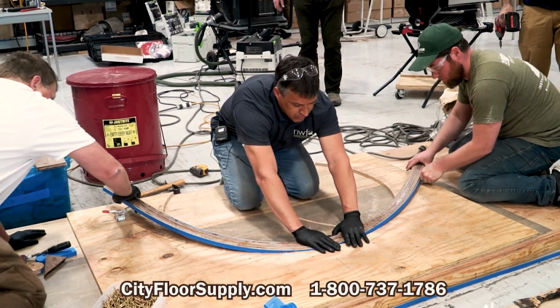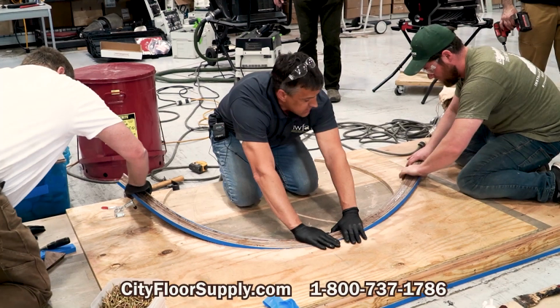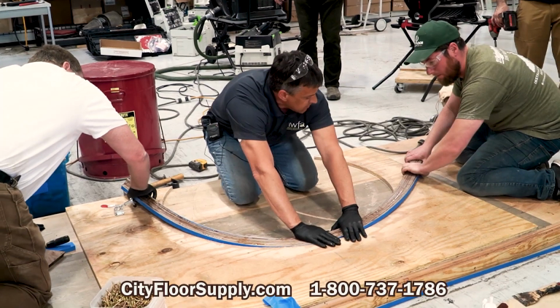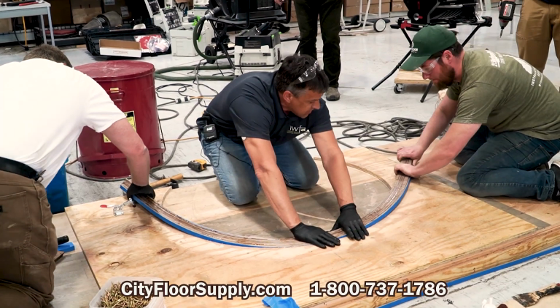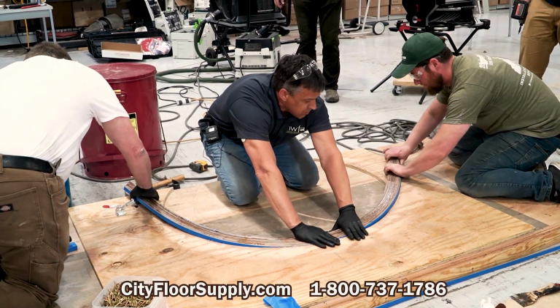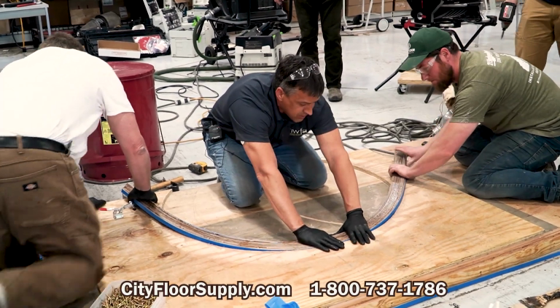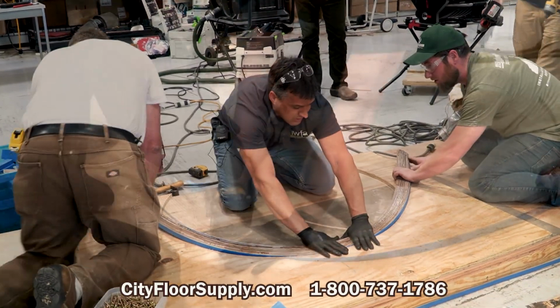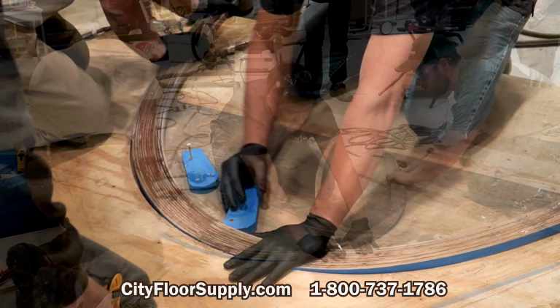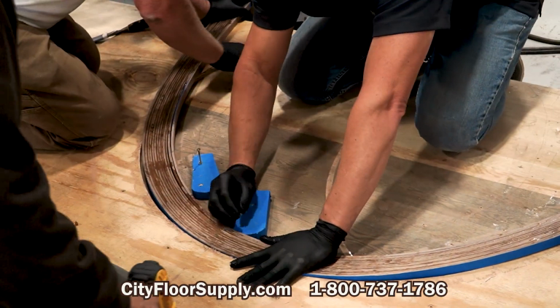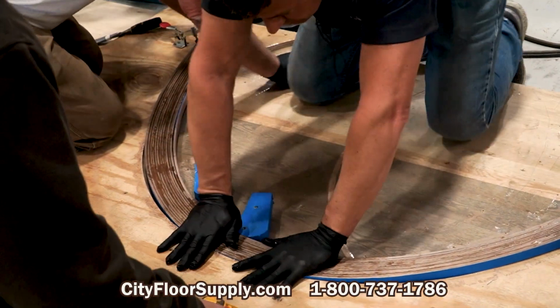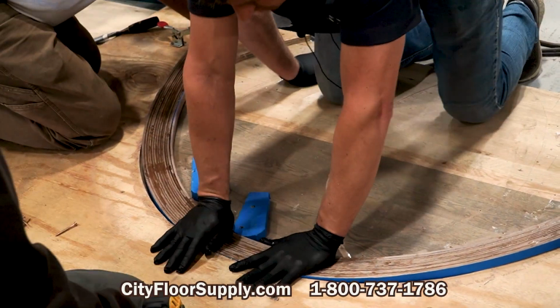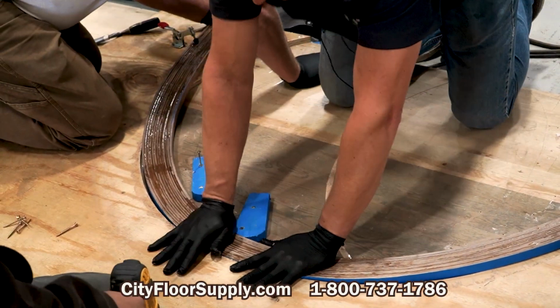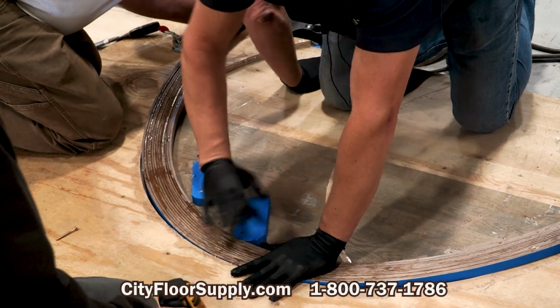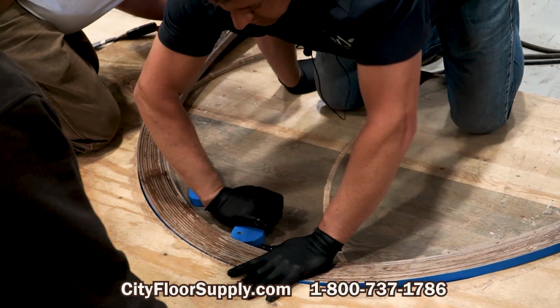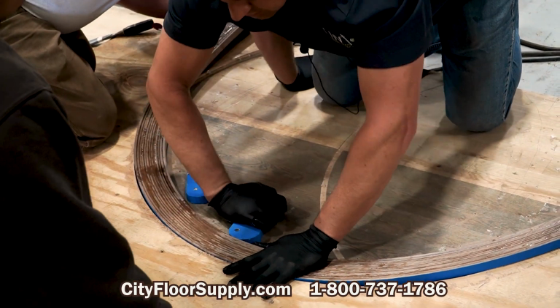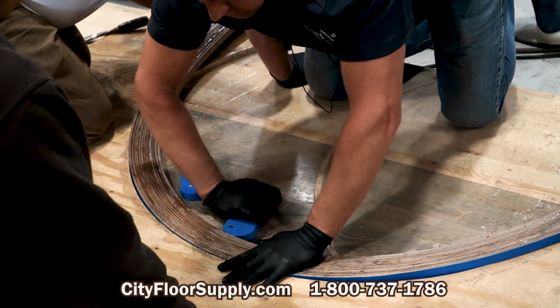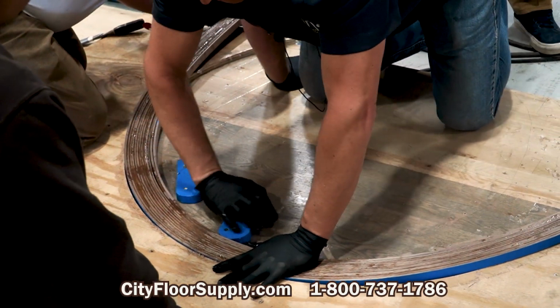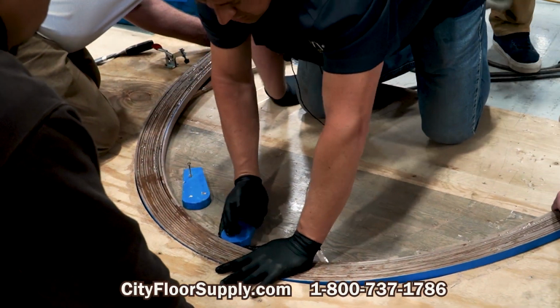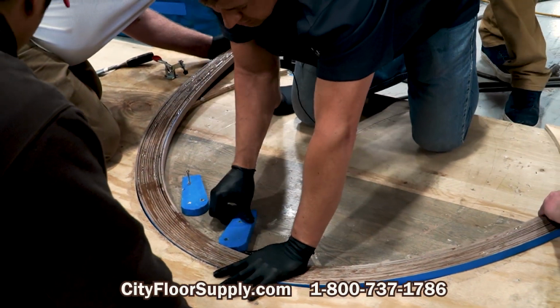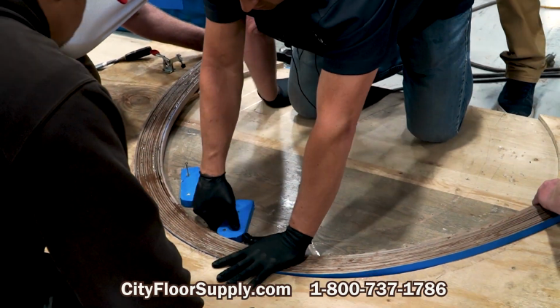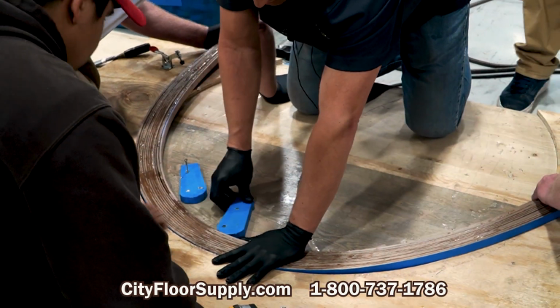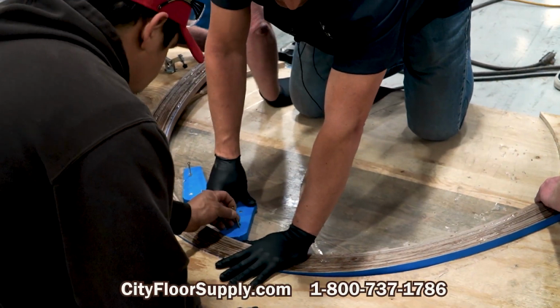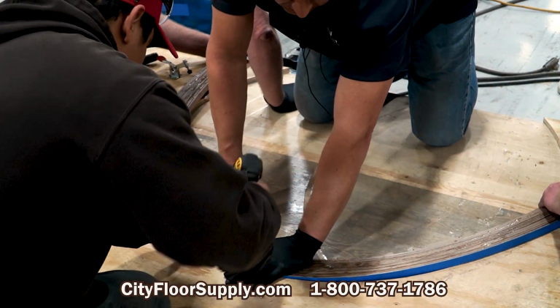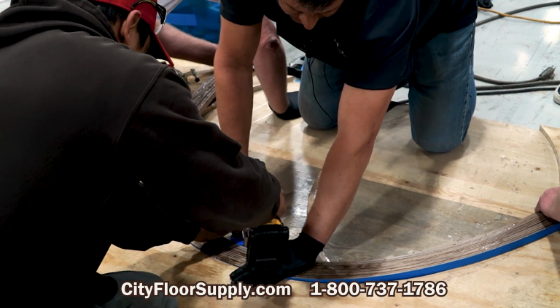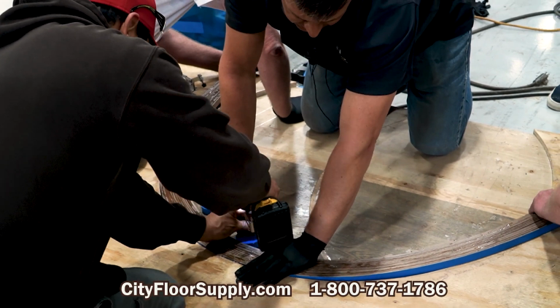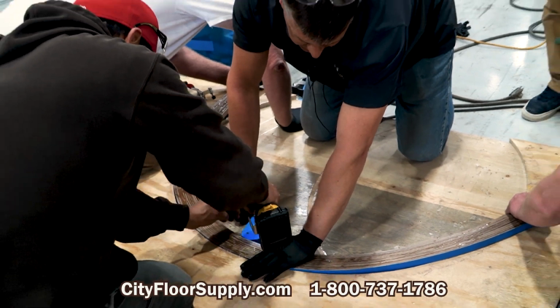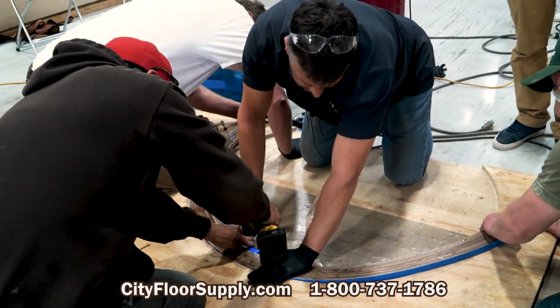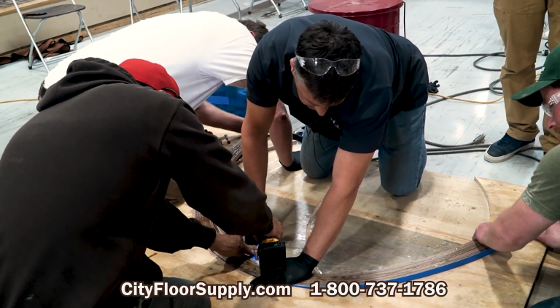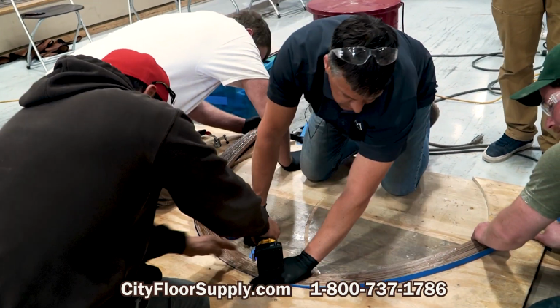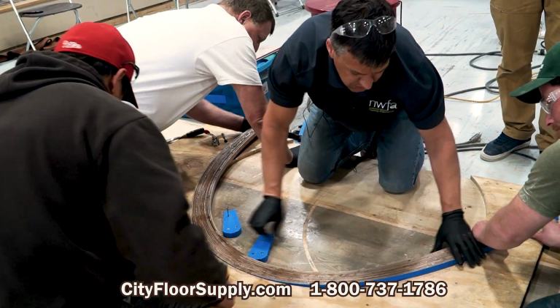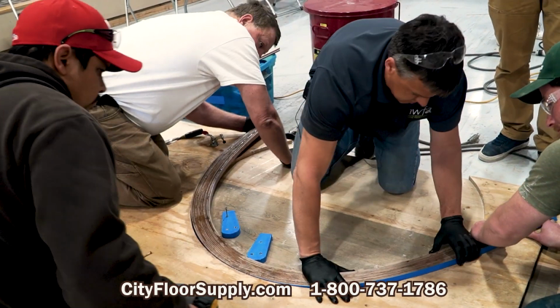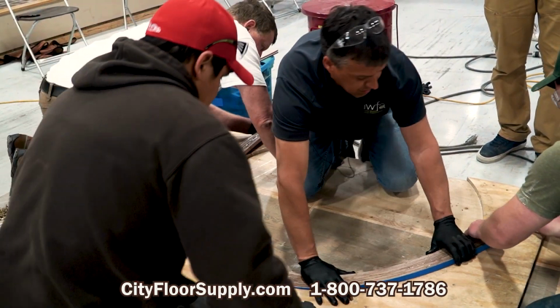Alright, somebody with the drill come over here. Keep going. Go ahead and lock it in. Keep going.